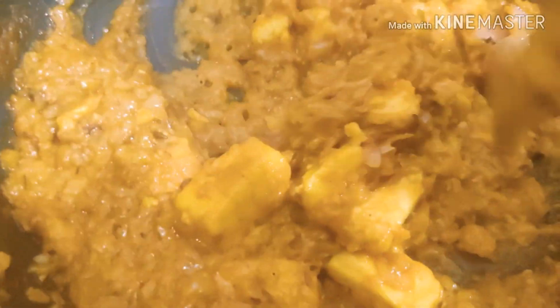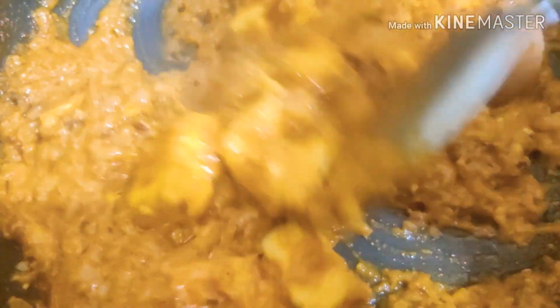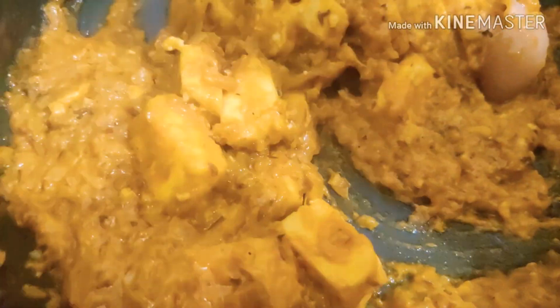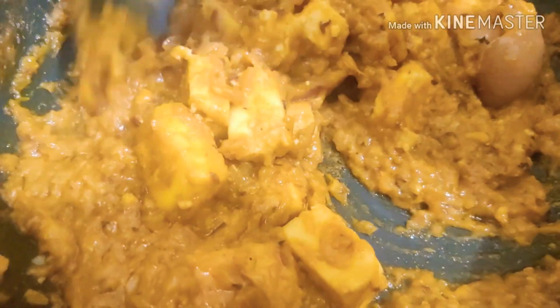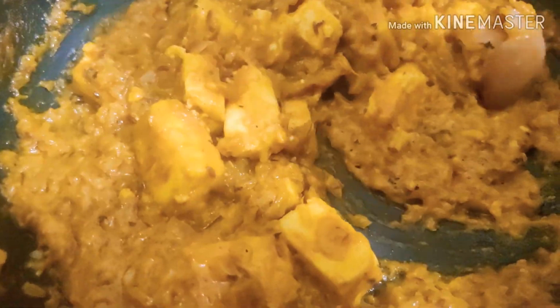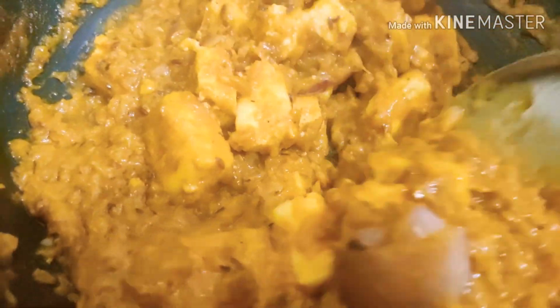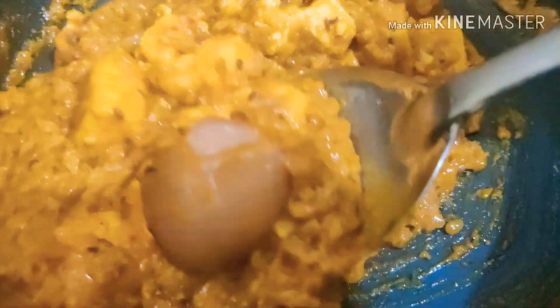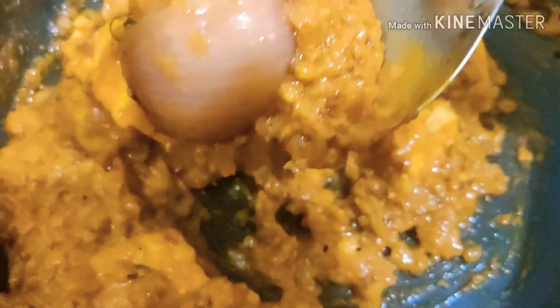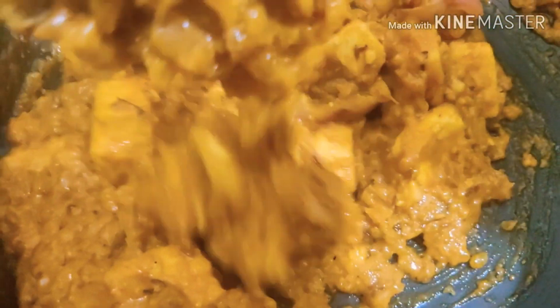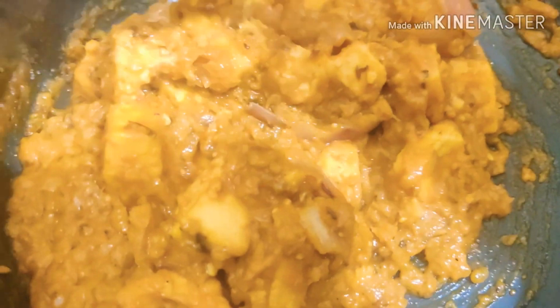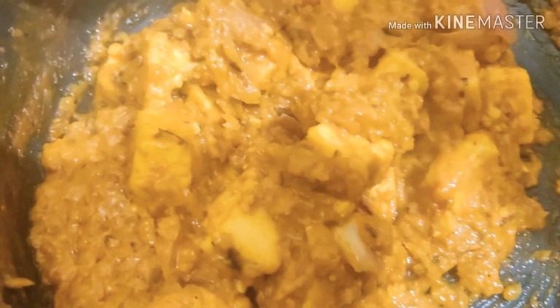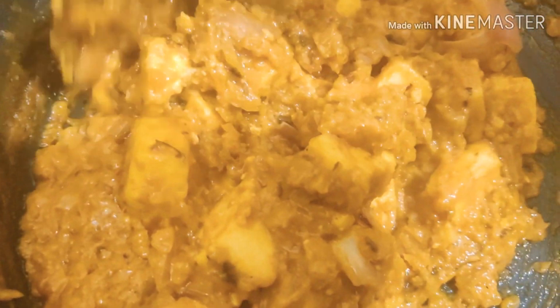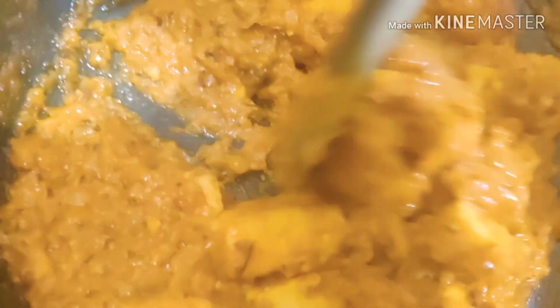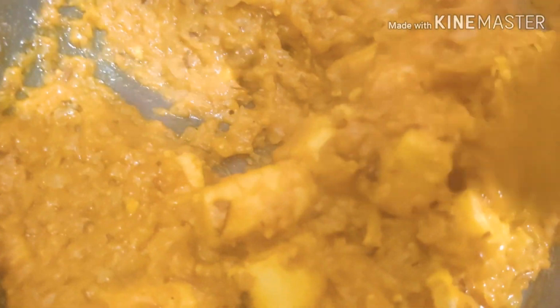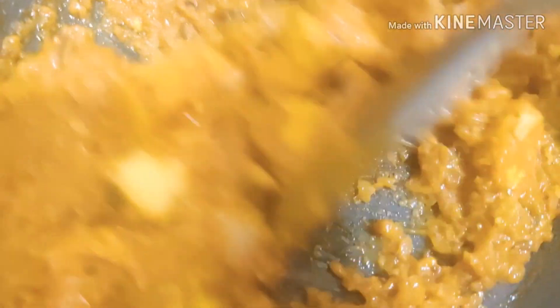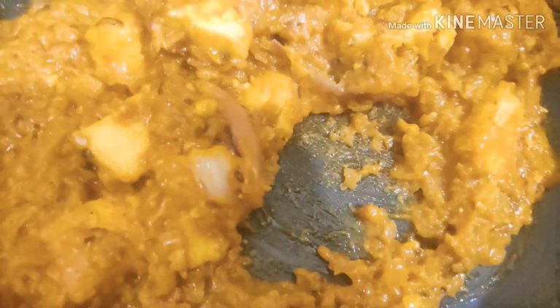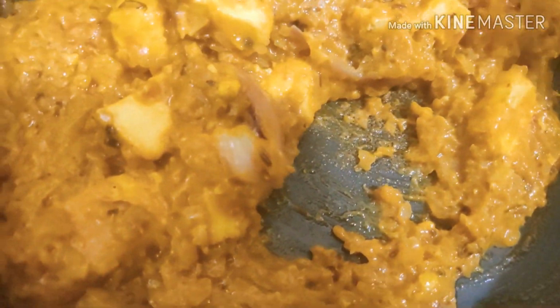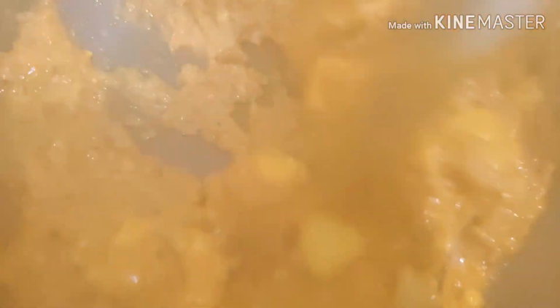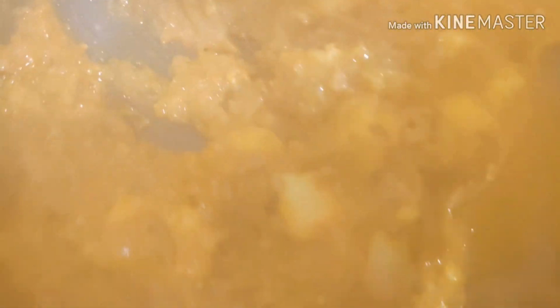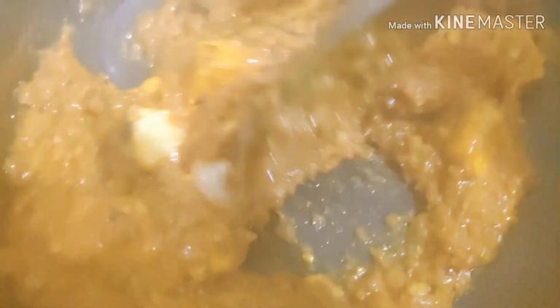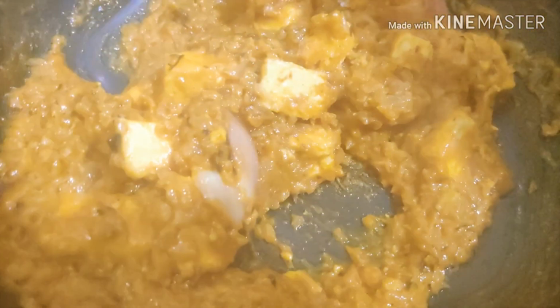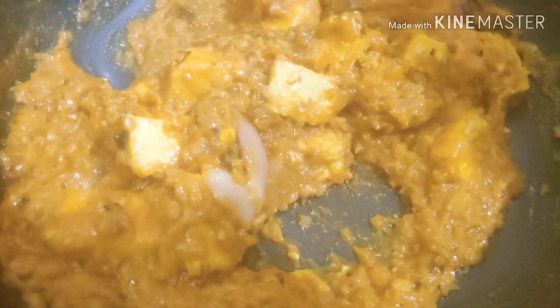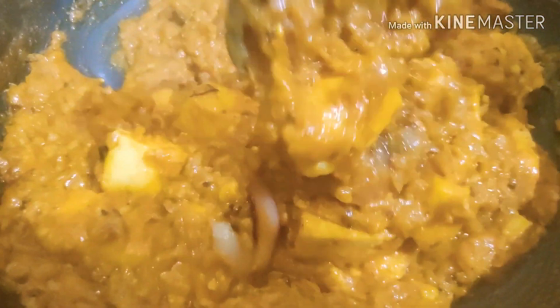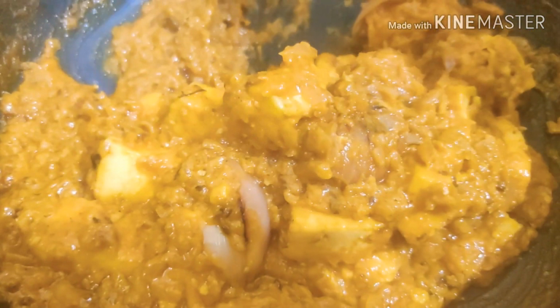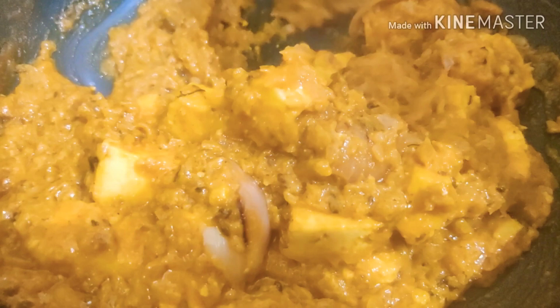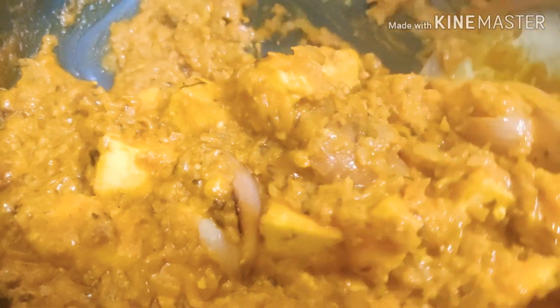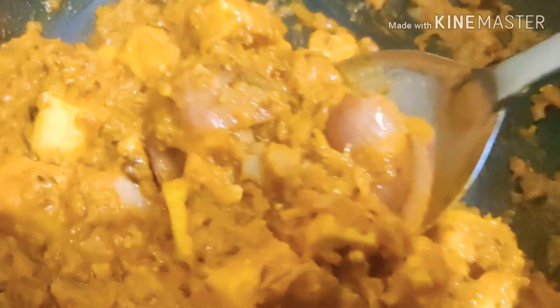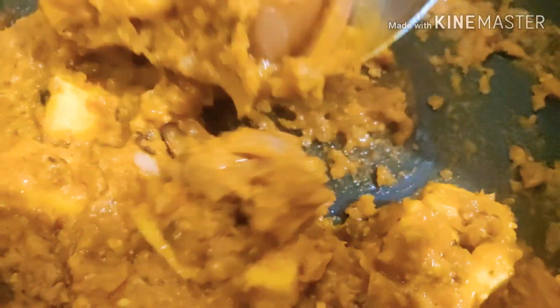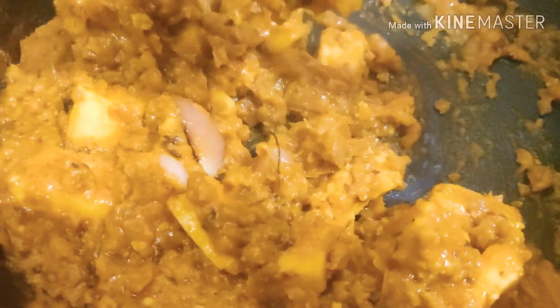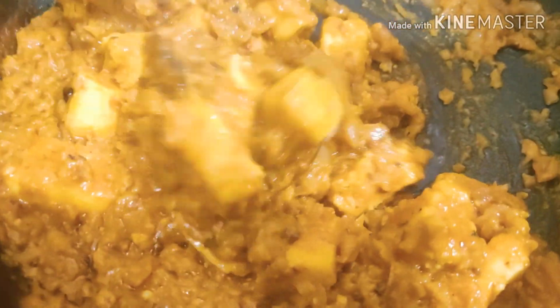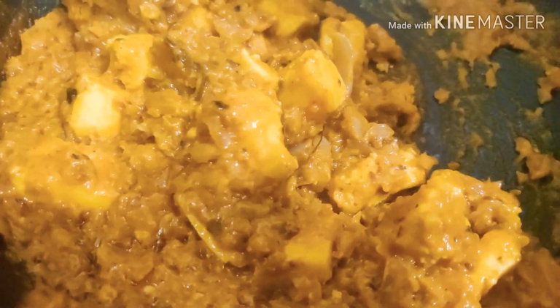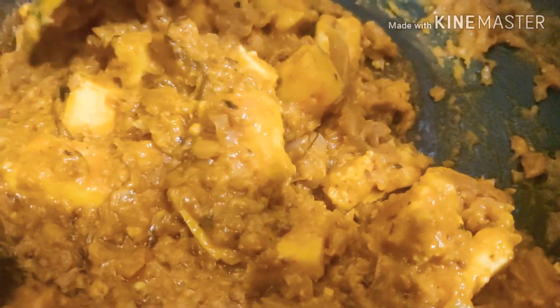You can now switch off the flame and your dish is ready to be served. If you did like this recipe I'd request you to please click on the like button and do subscribe to my channel. Thank you so much.